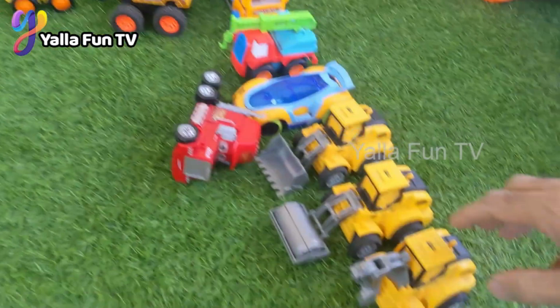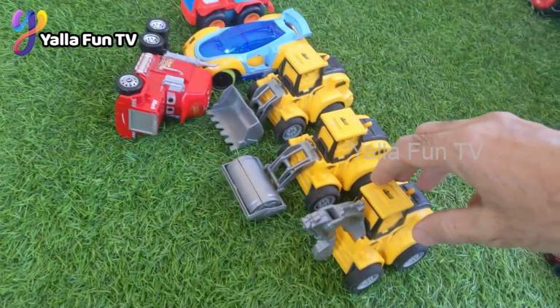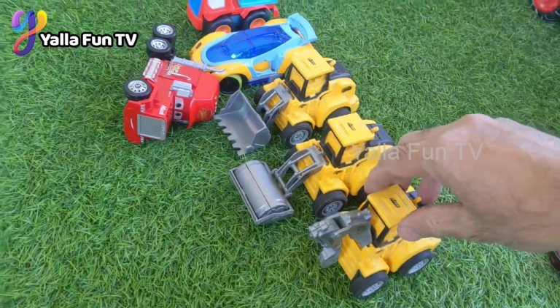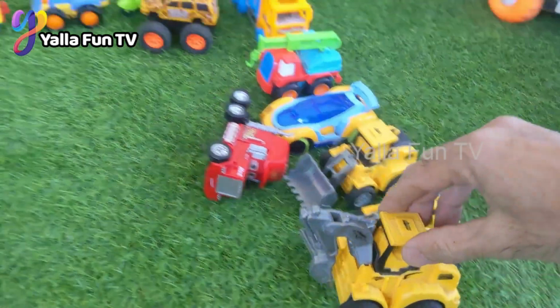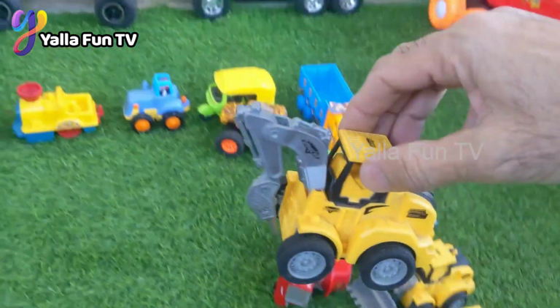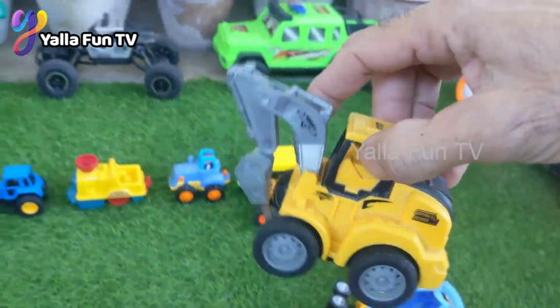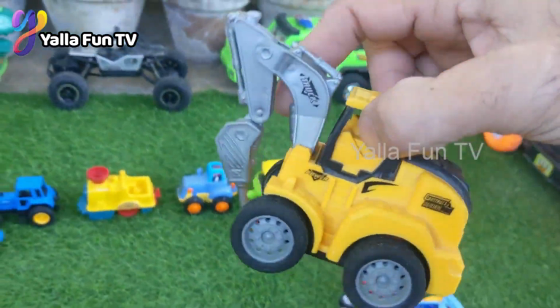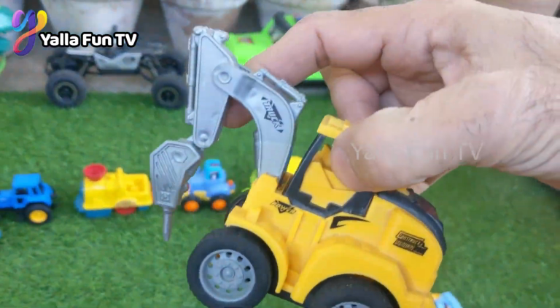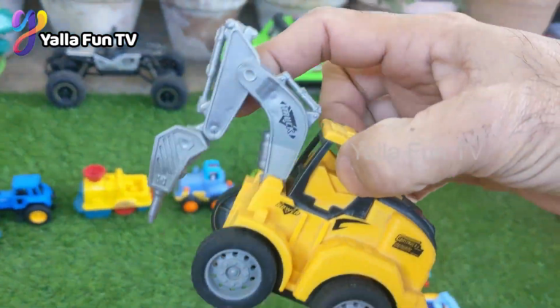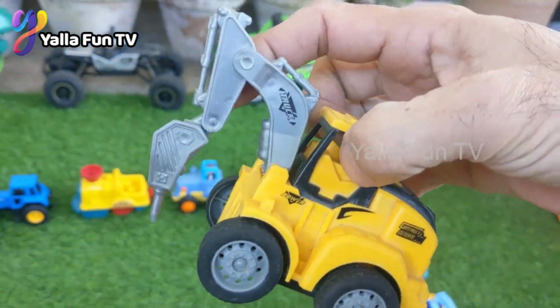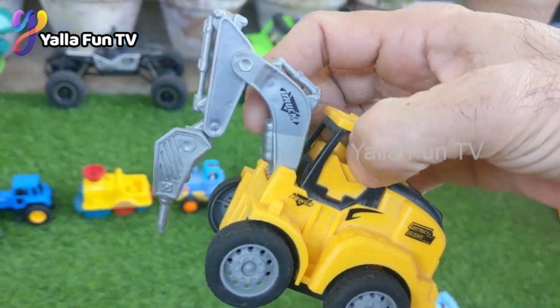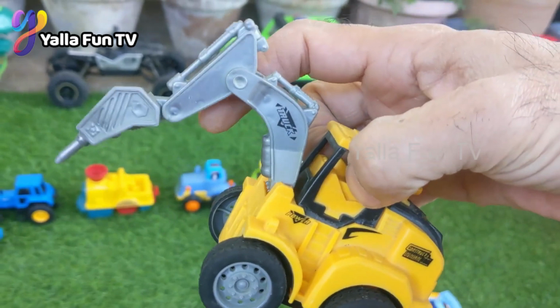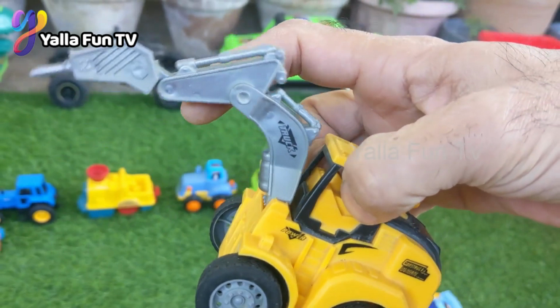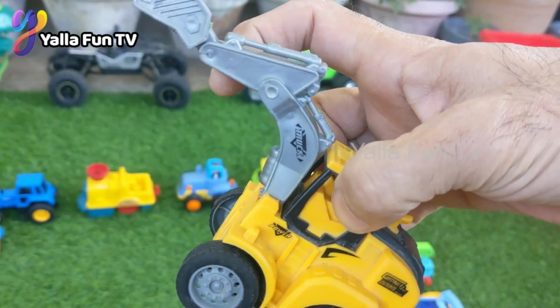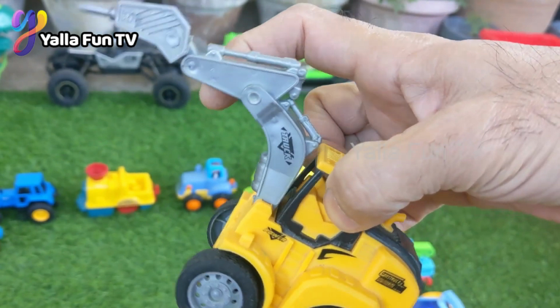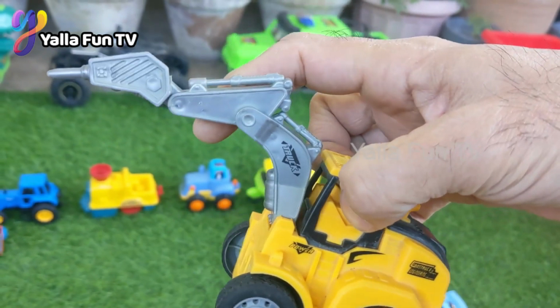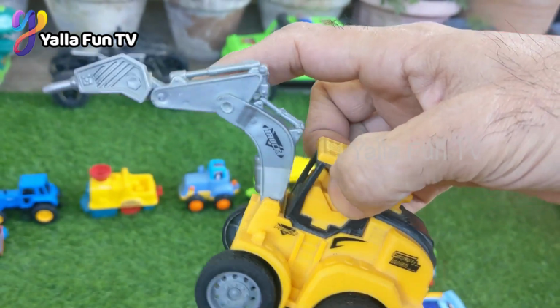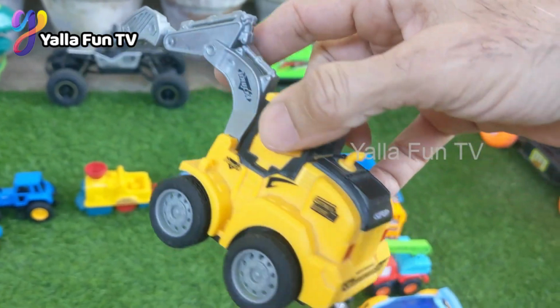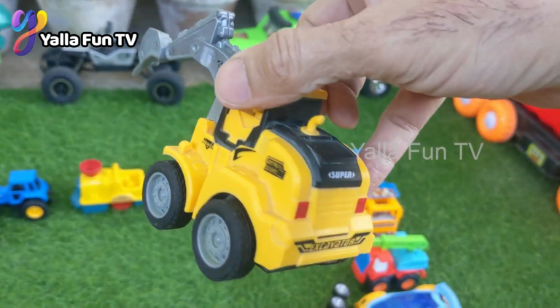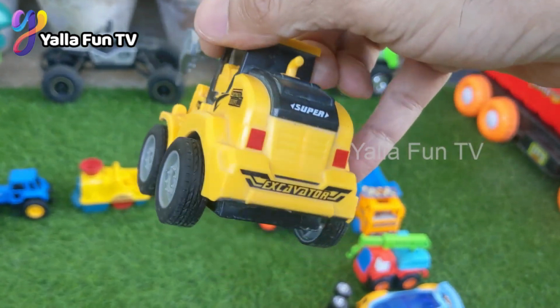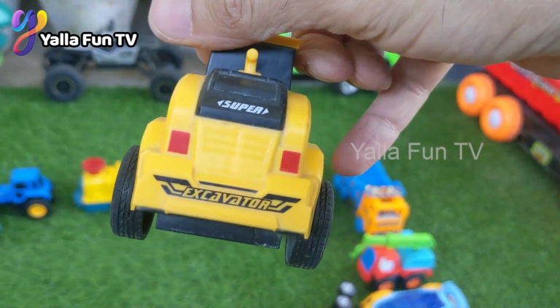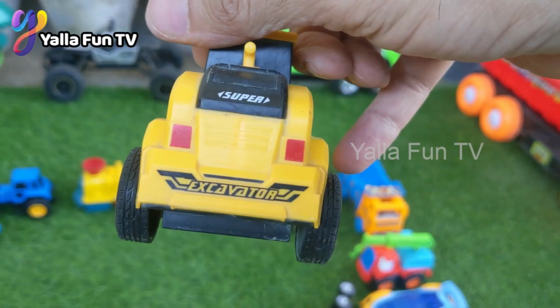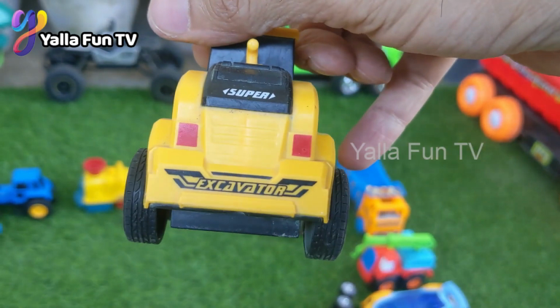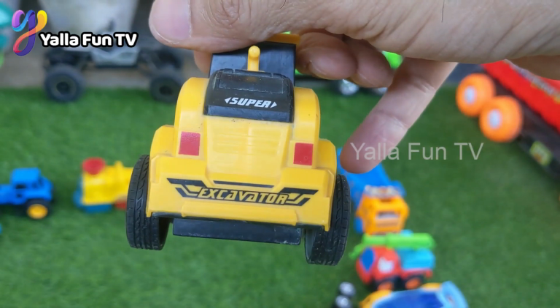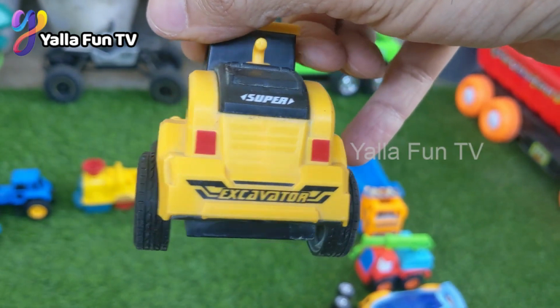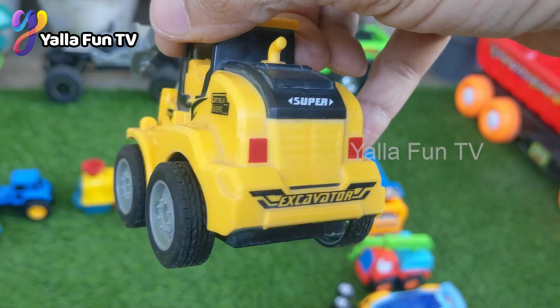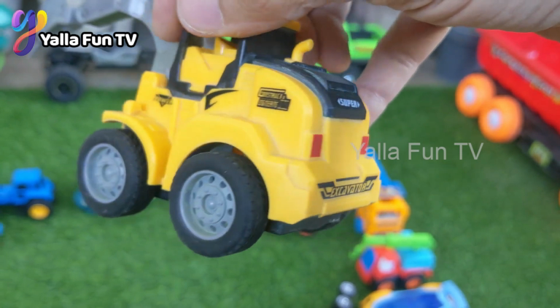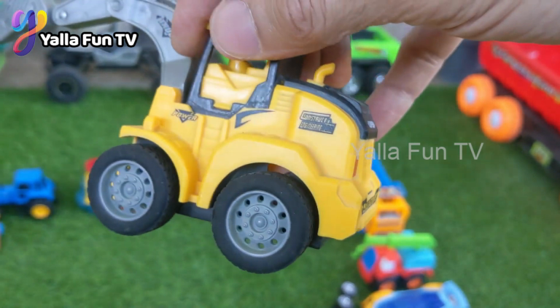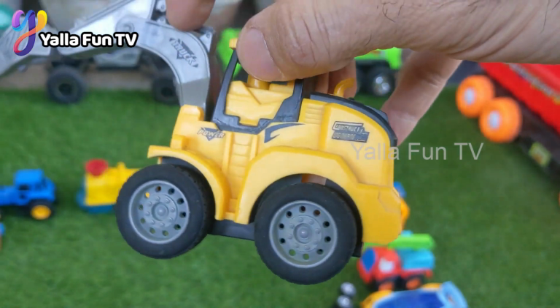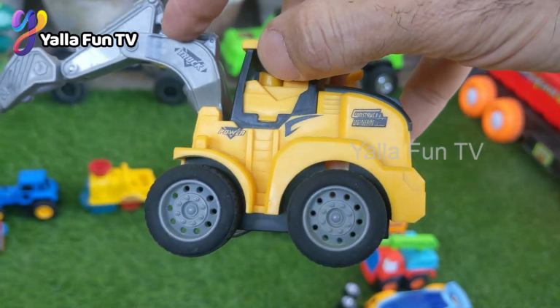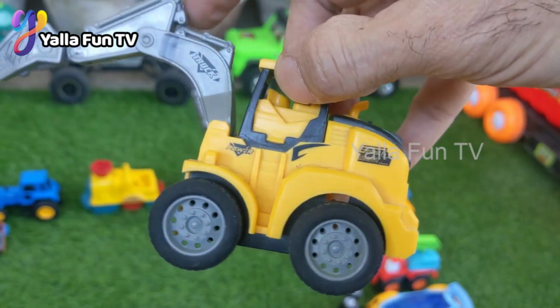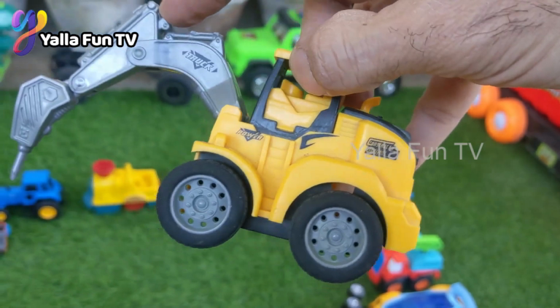Now we have a line of construction machines. We have a hydraulic drill — a very big and very heavy machine, a hydraulic drill.